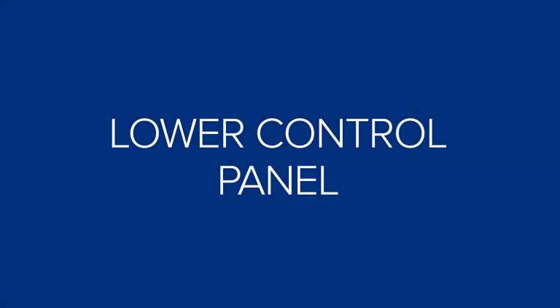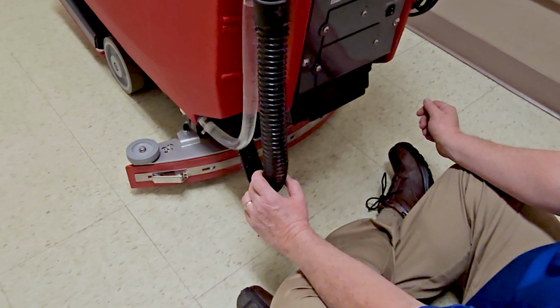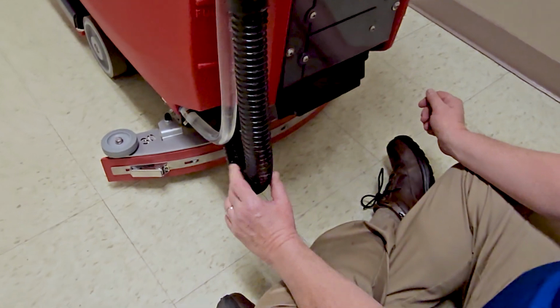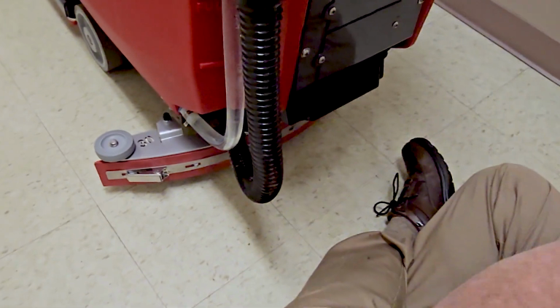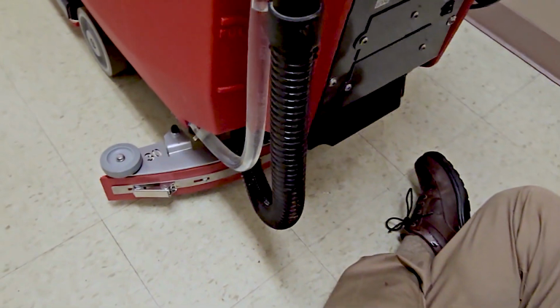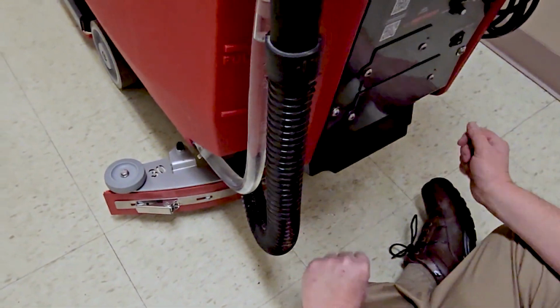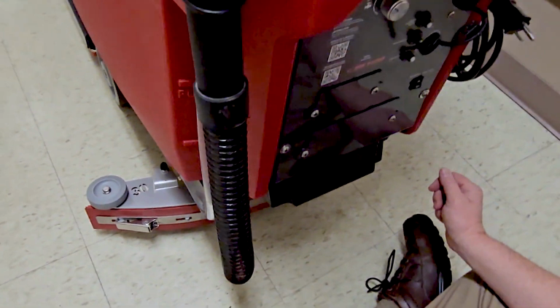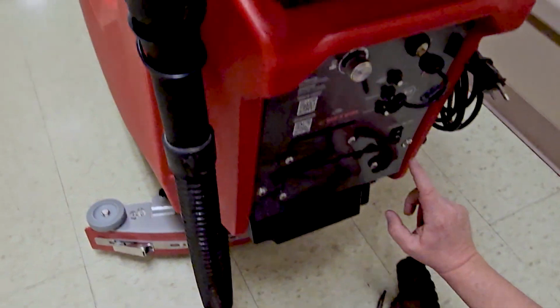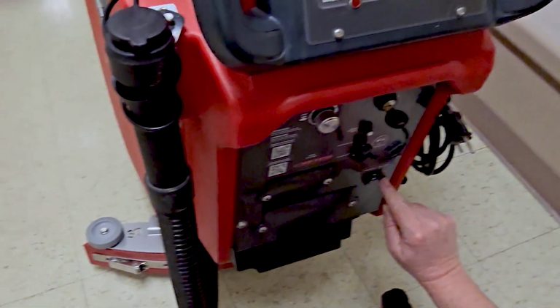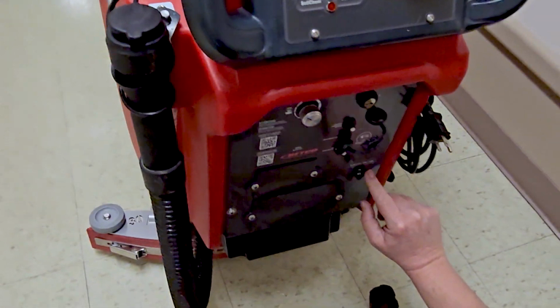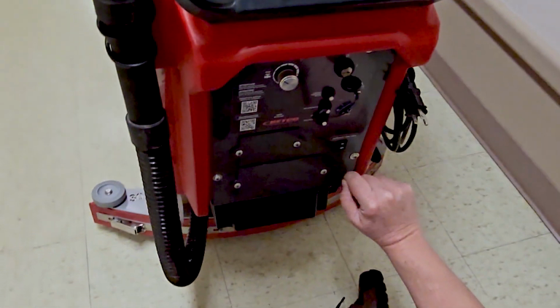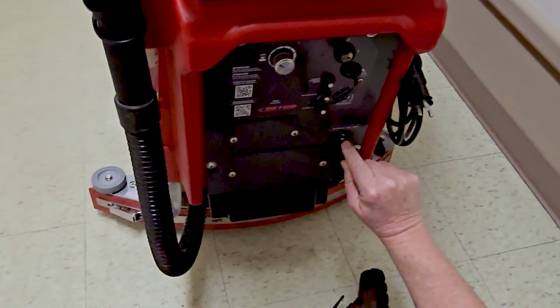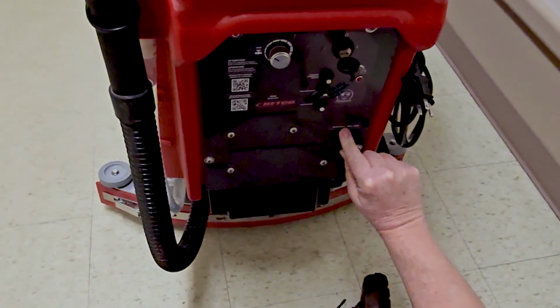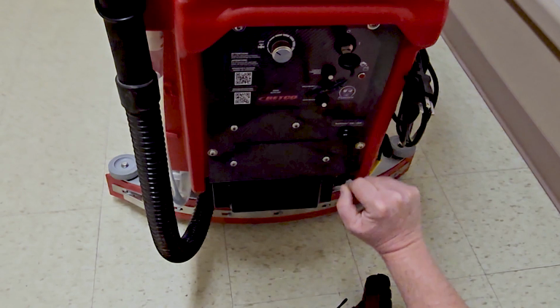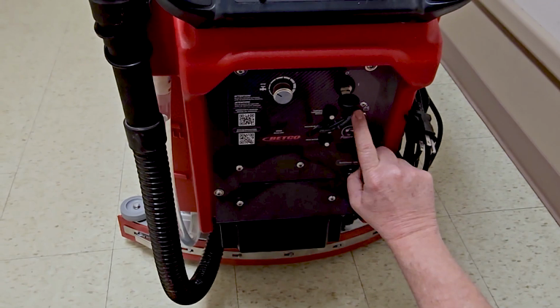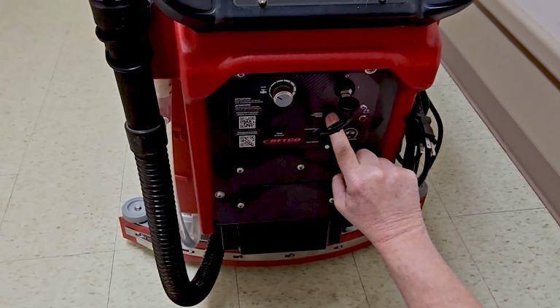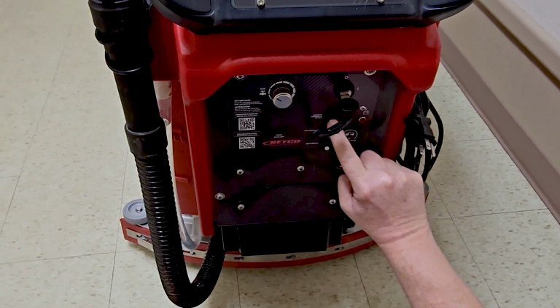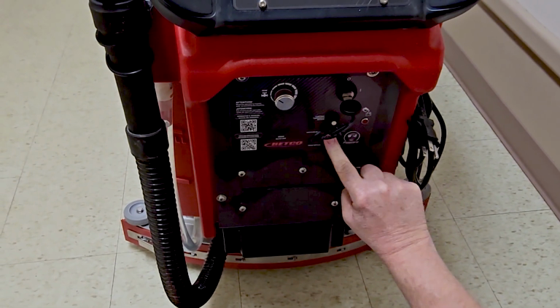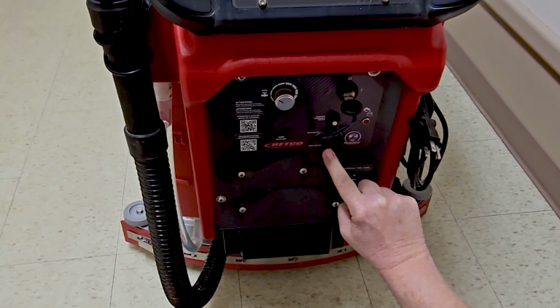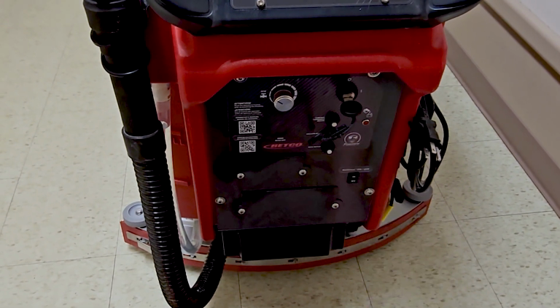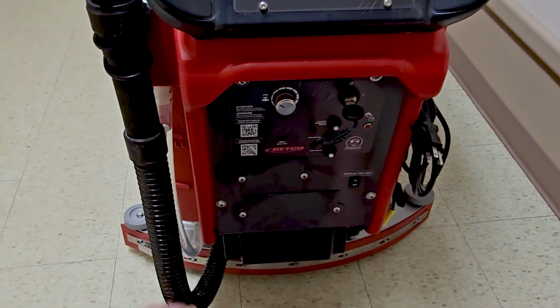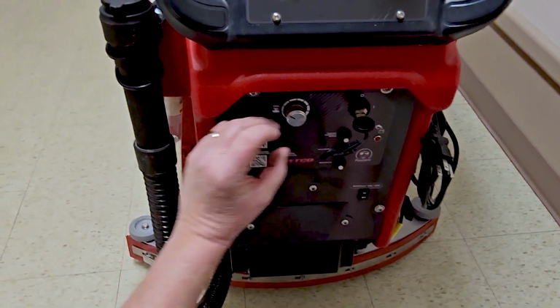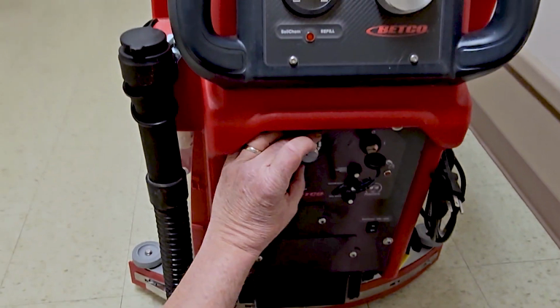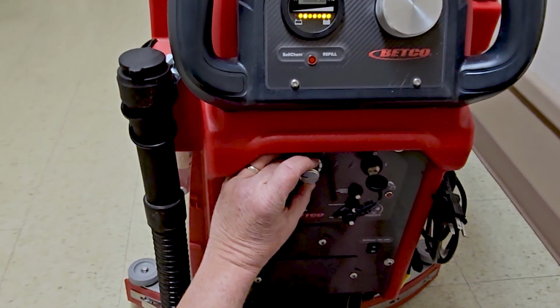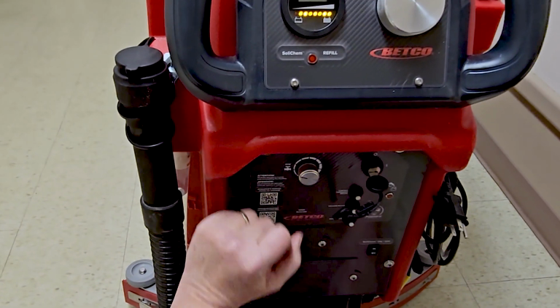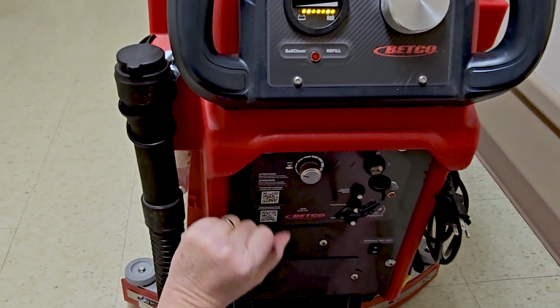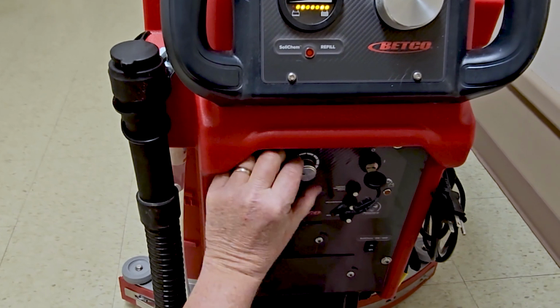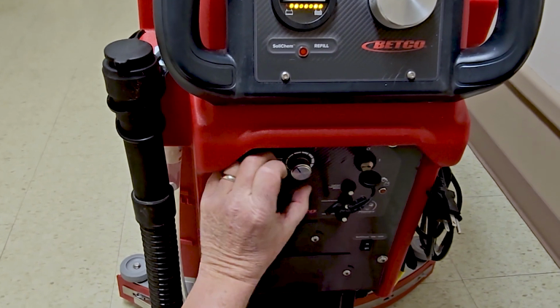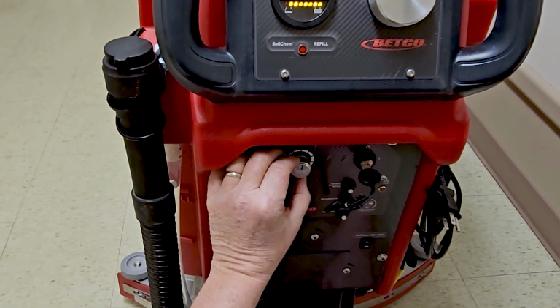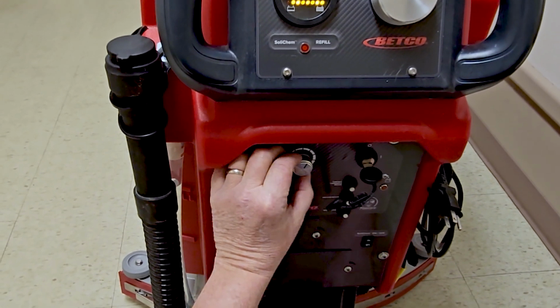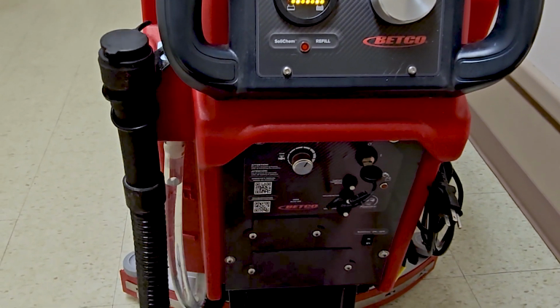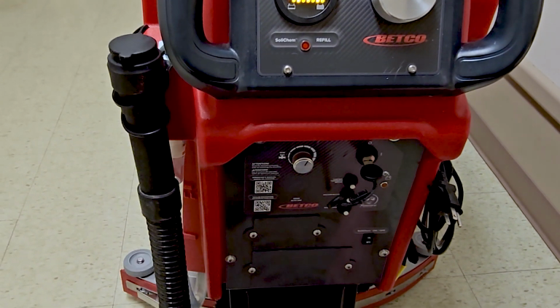At the back of the machine, this is where all your controls are. This is your solid chem switch. Back here is all your fuse boxes. Then you have your water control right here, so you're able to decide how much solution you want to put down.